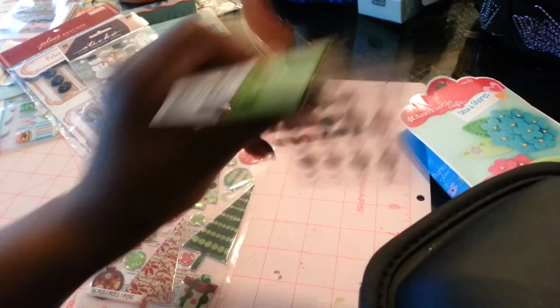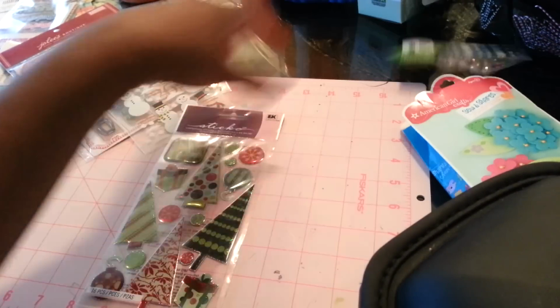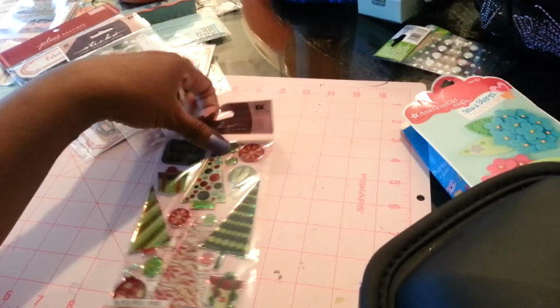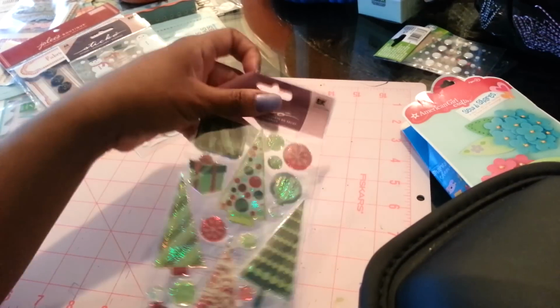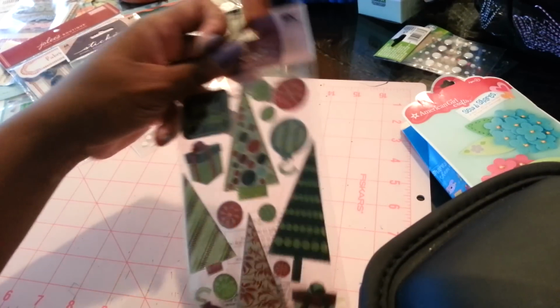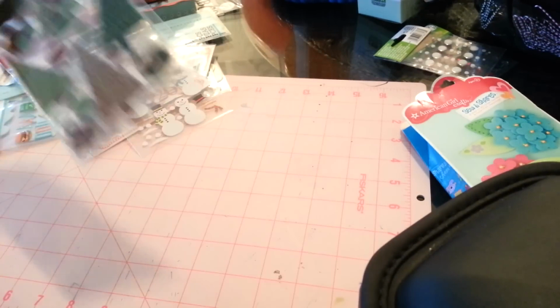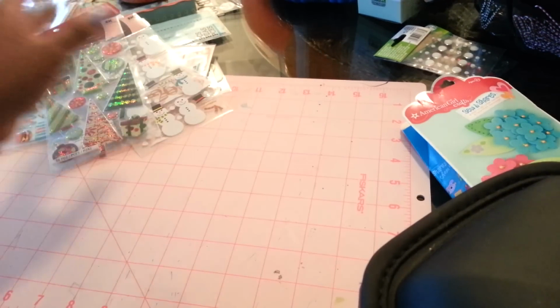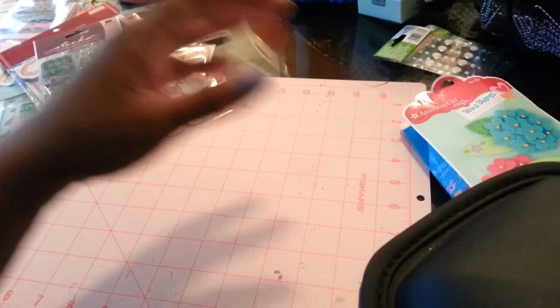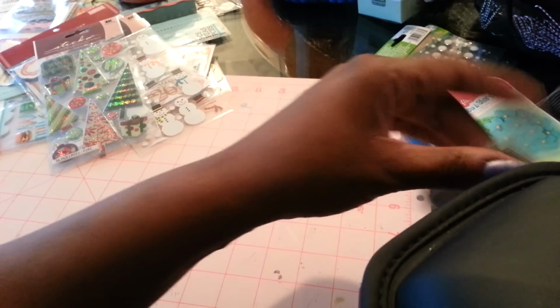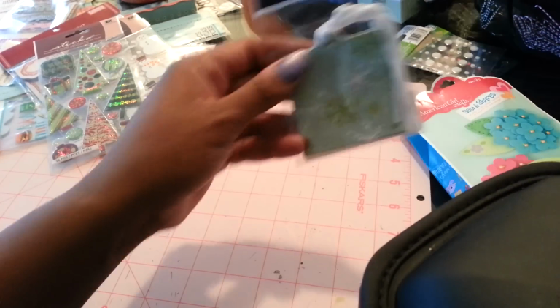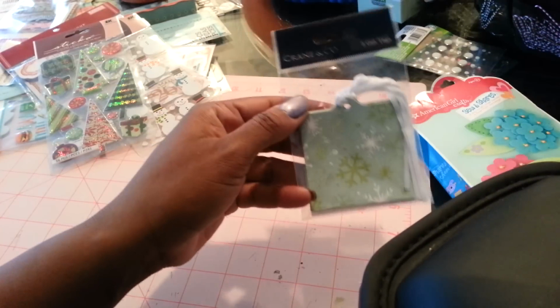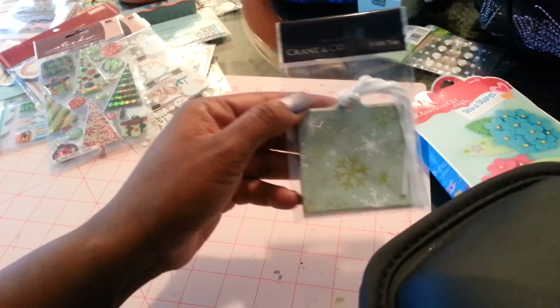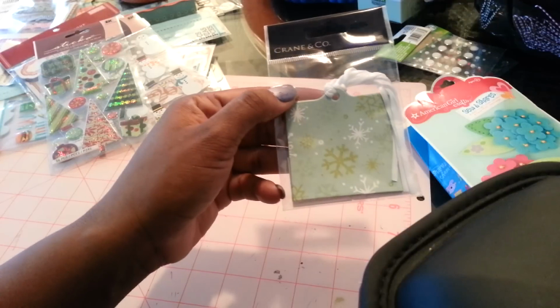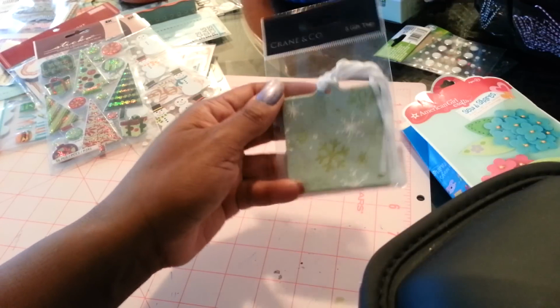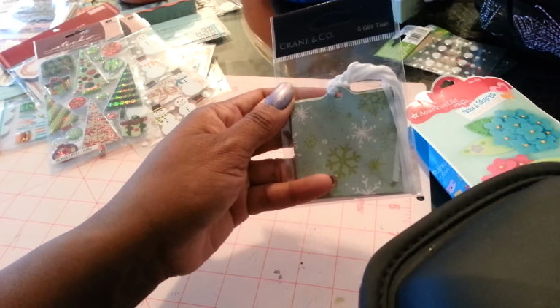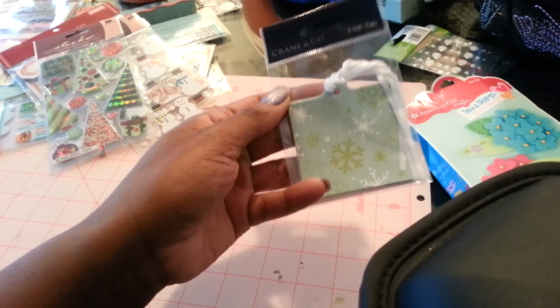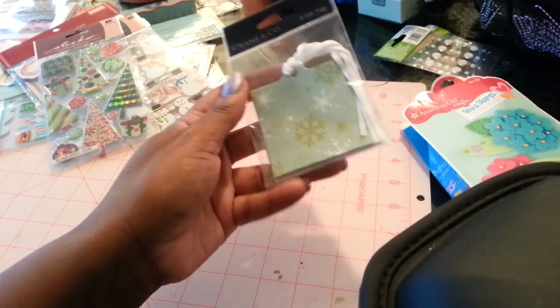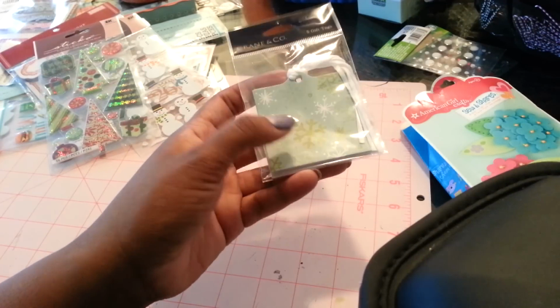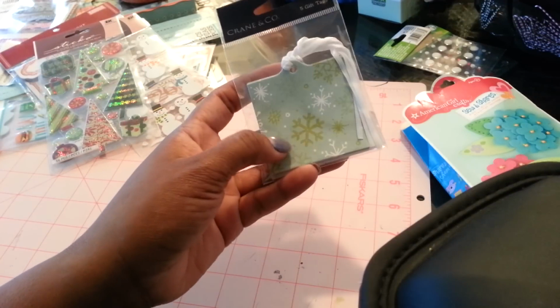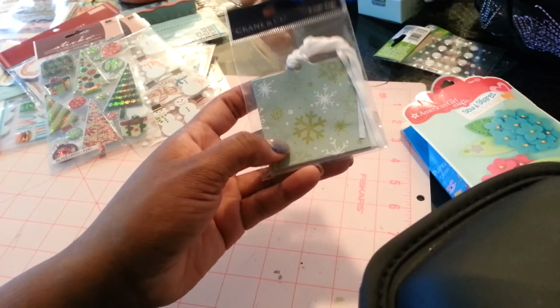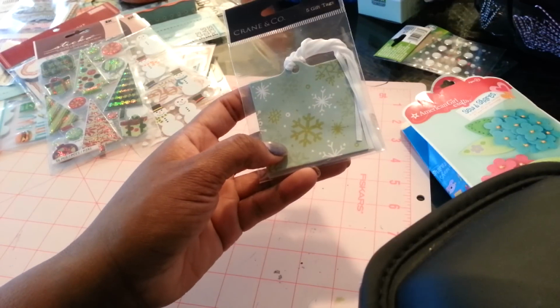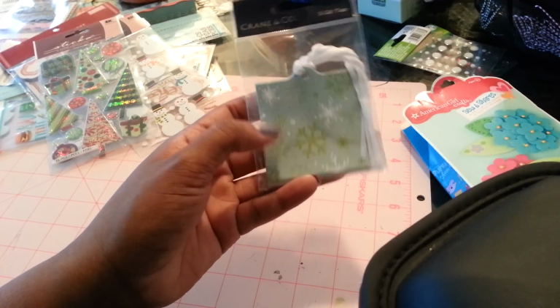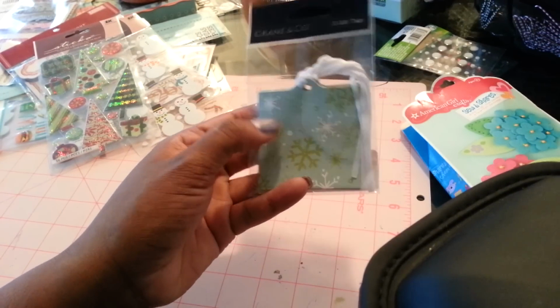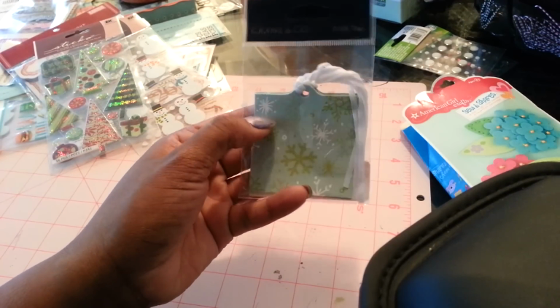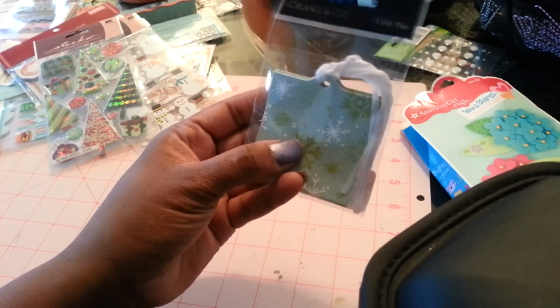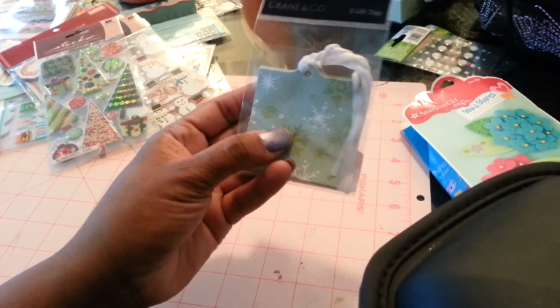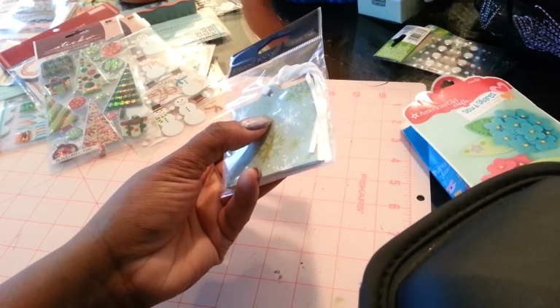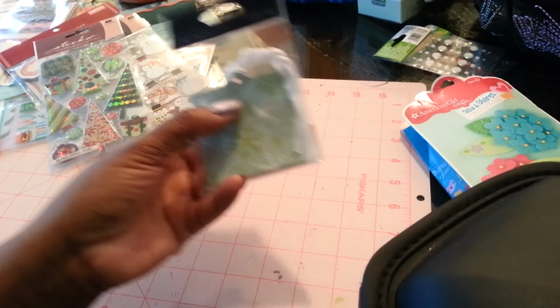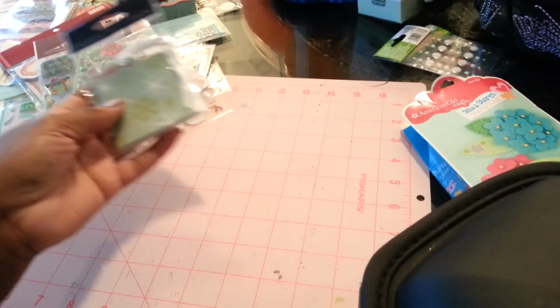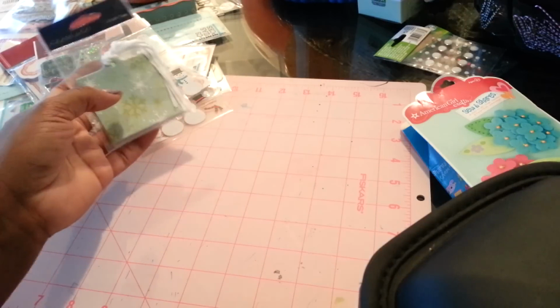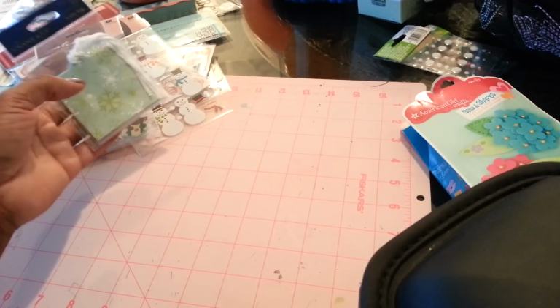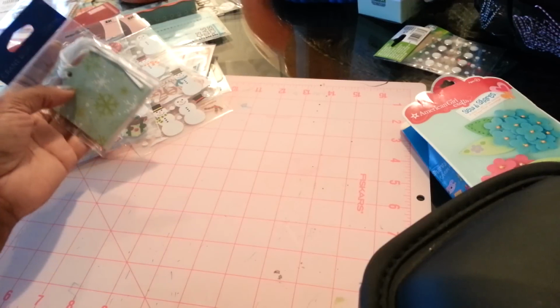These are from Michaels. TJ Maxx's were $1. These are some TJ Maxx too — some snow. I feel like these can go all winter long just because they're snow-related. They're not necessarily just Christmas.